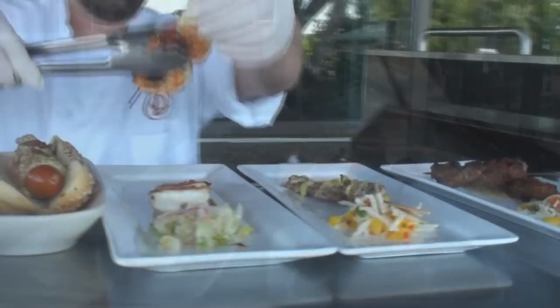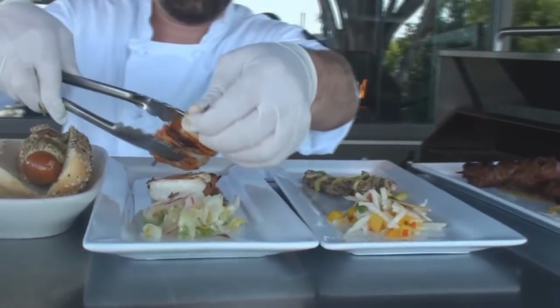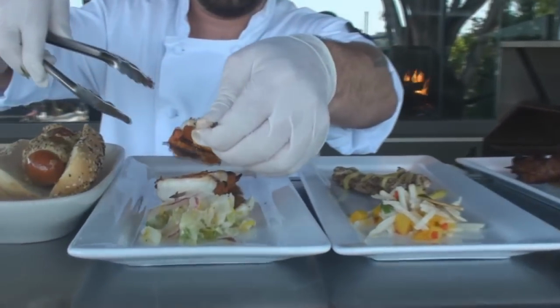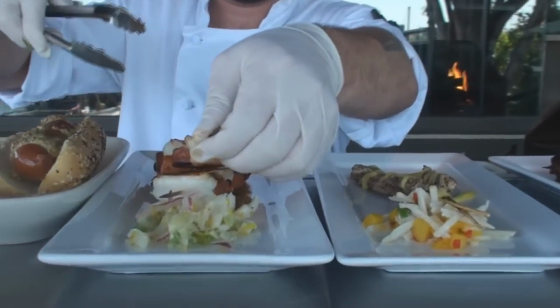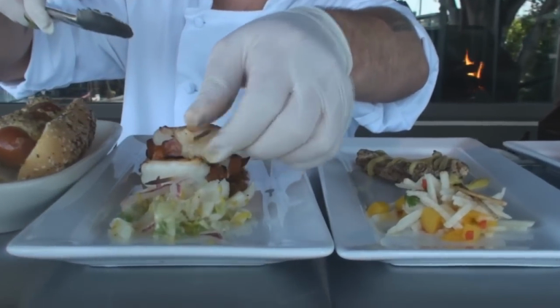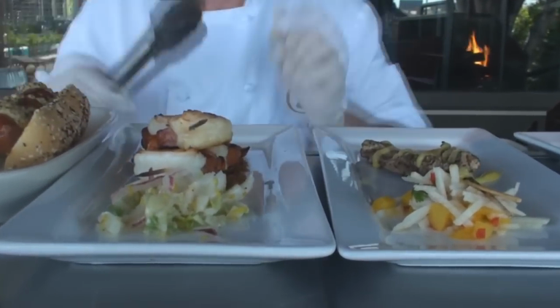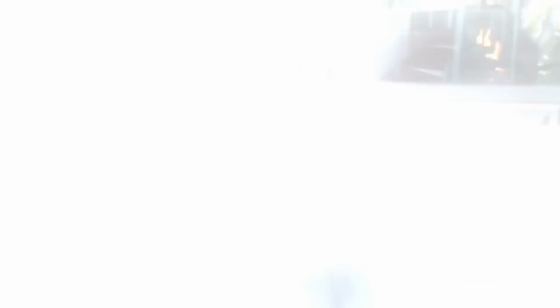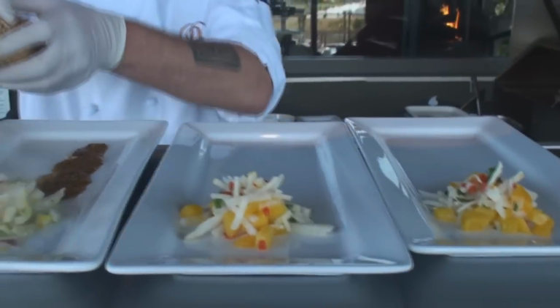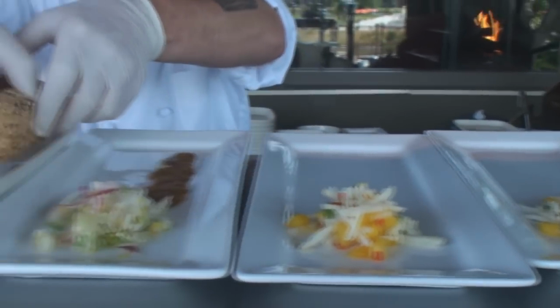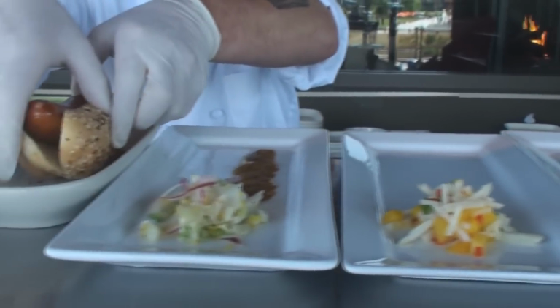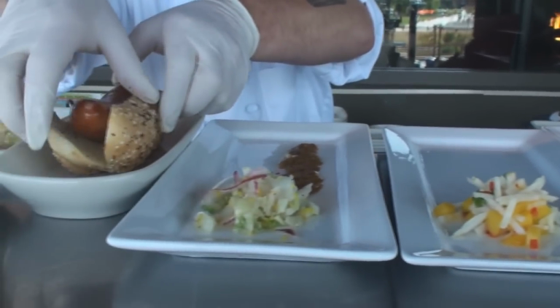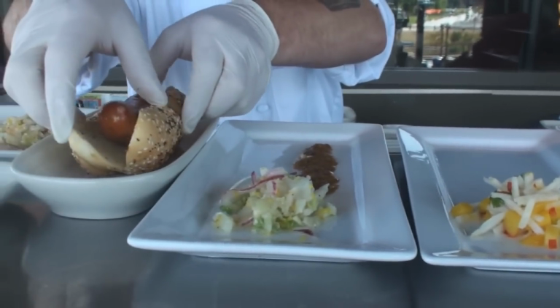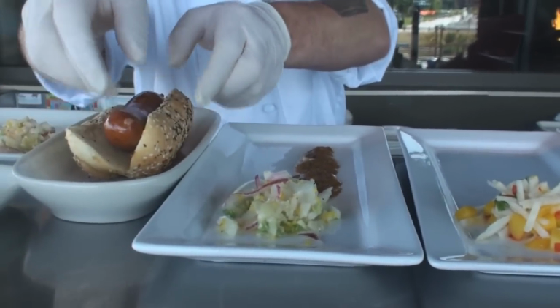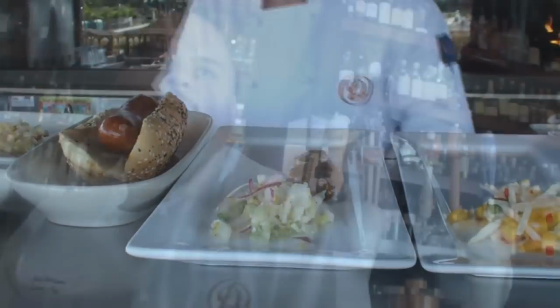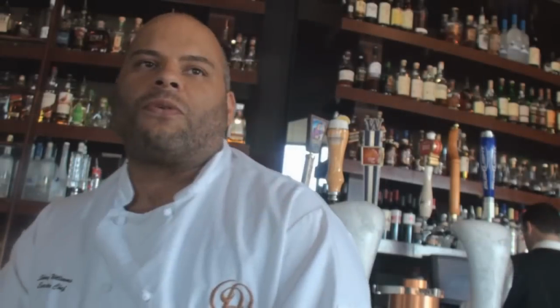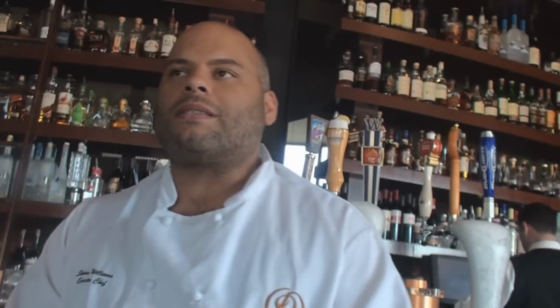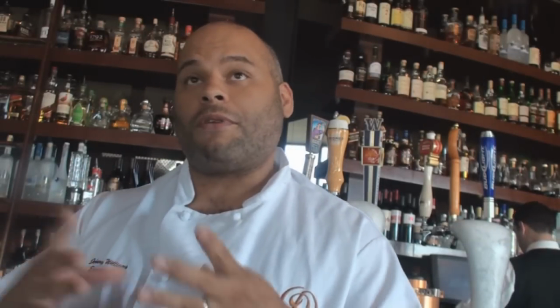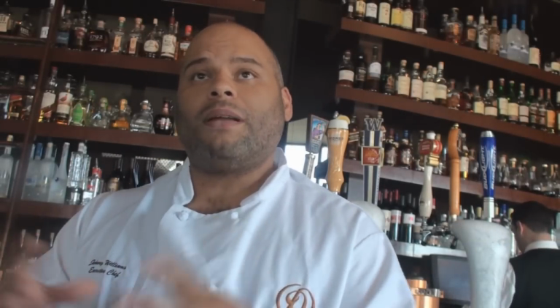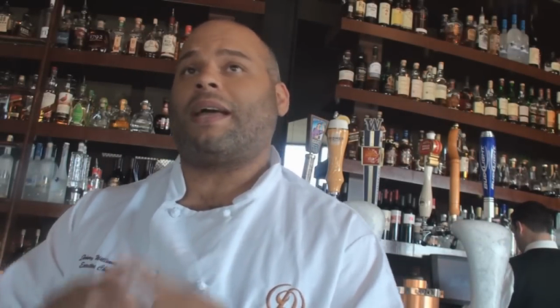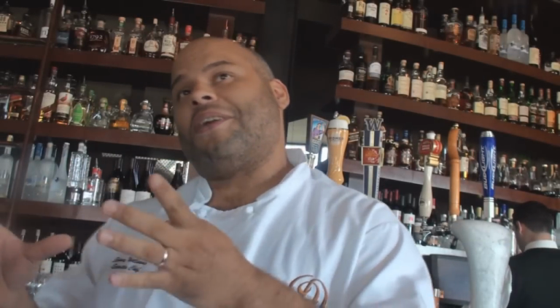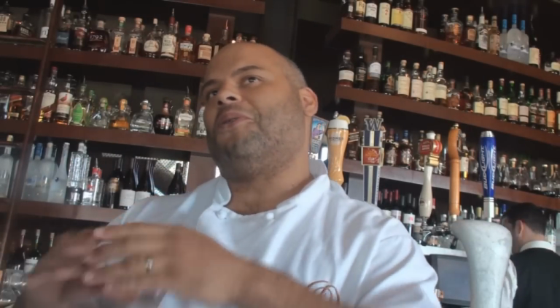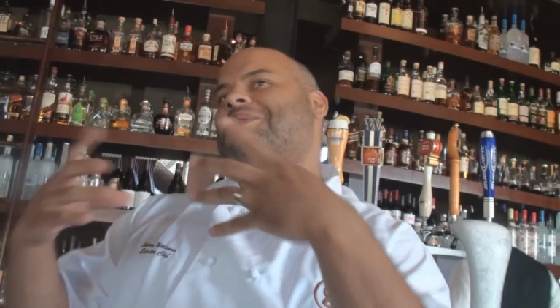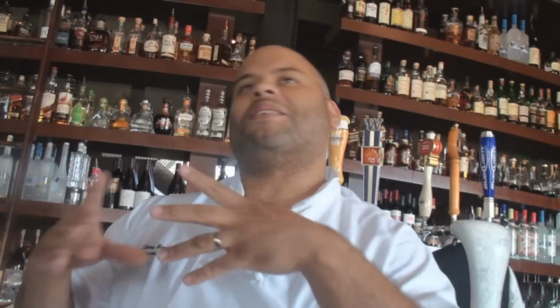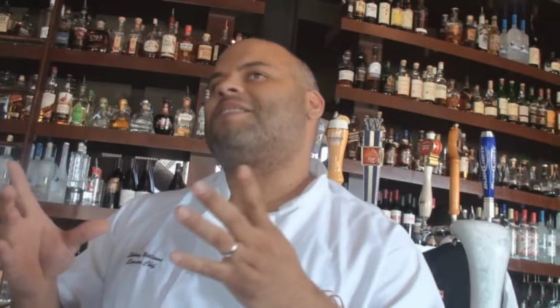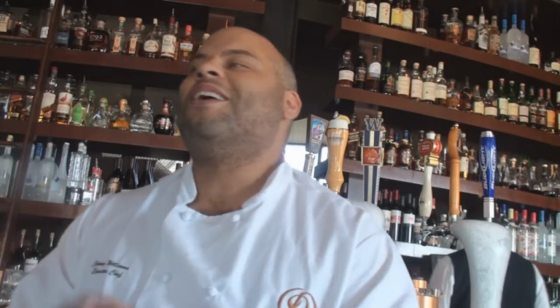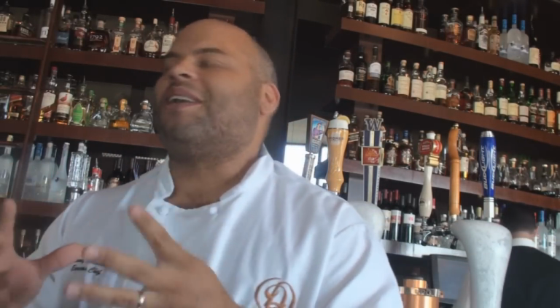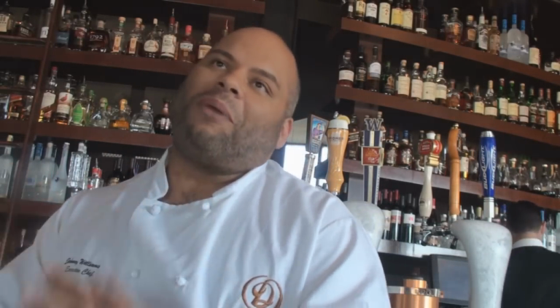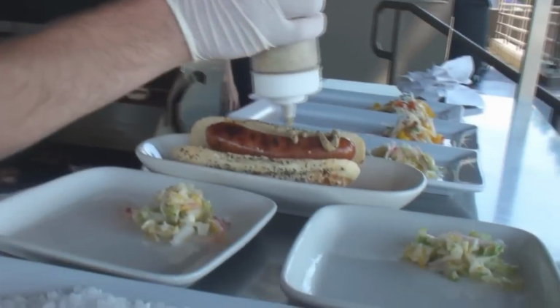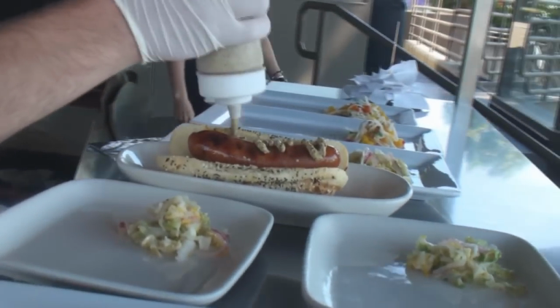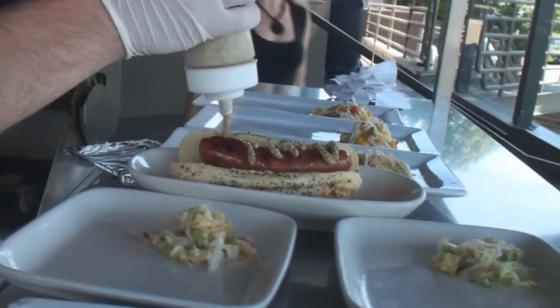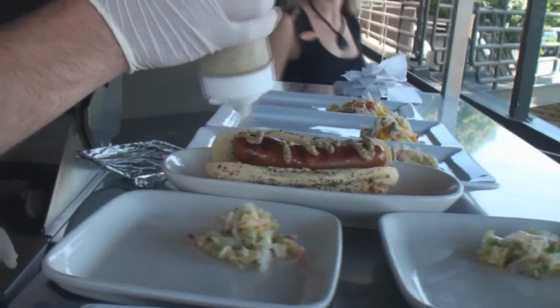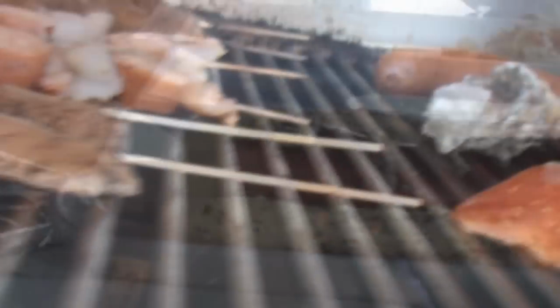Another kebab we have is a sausage and andouille kebab — an andouille sausage on a bun. The bun that we serve it with is an everything bun, like an everything bagel with all the seeds and nuts and all that. Whole grain mustard — don't need much more.